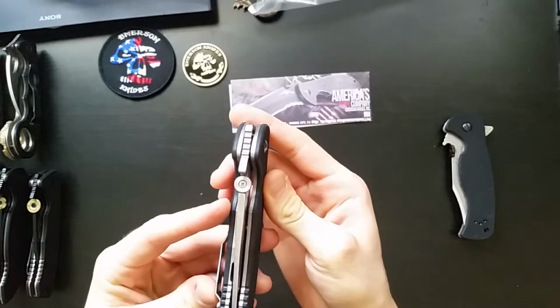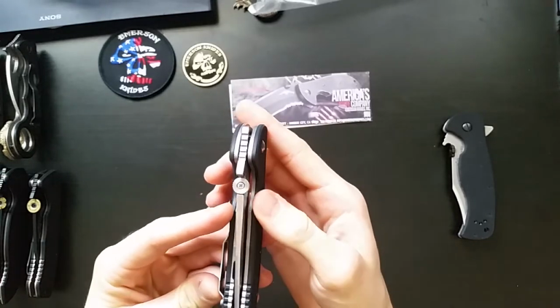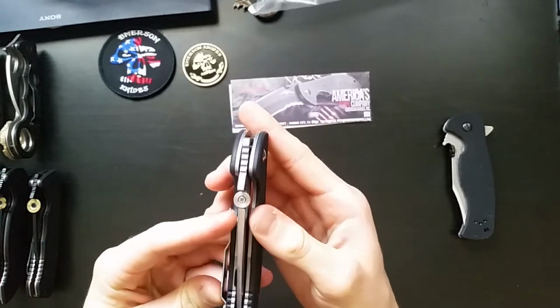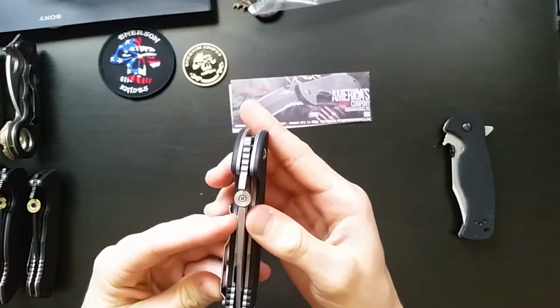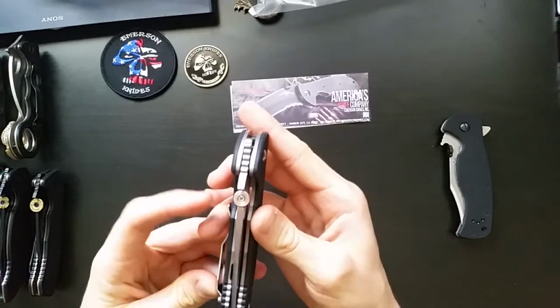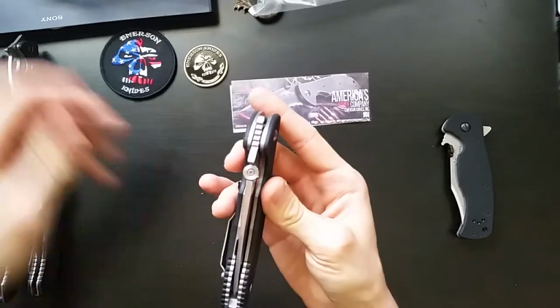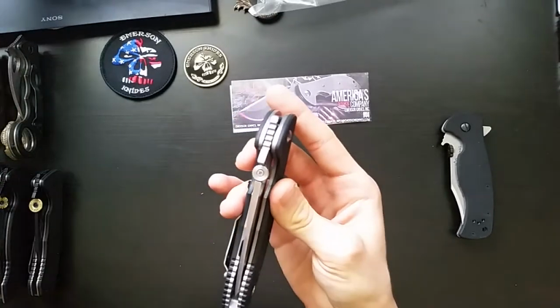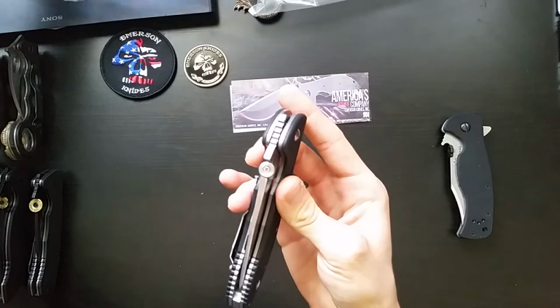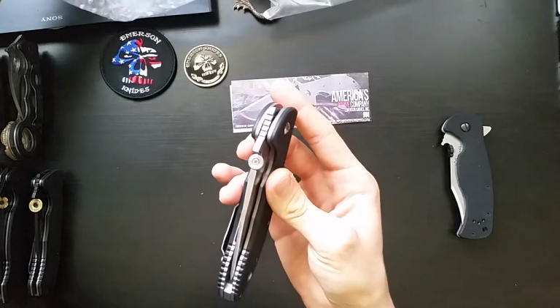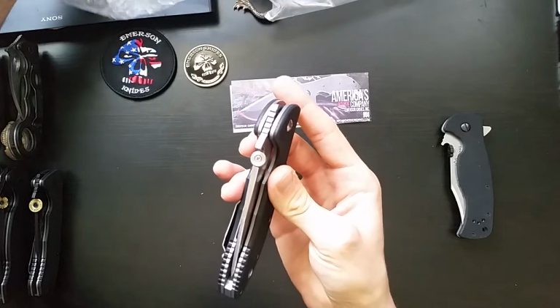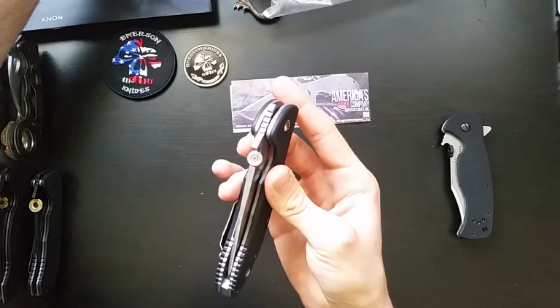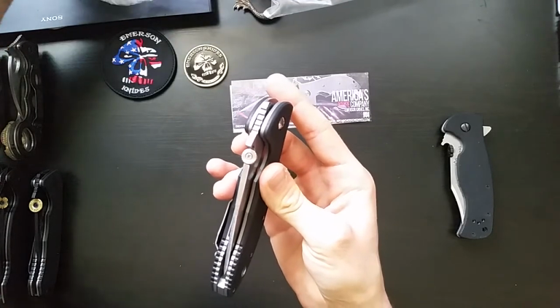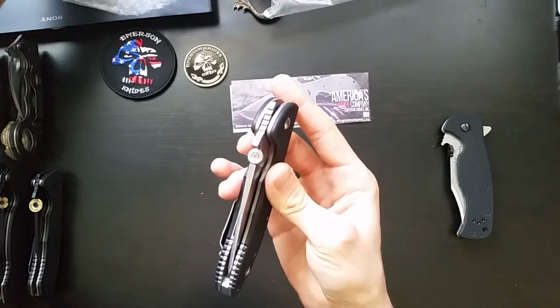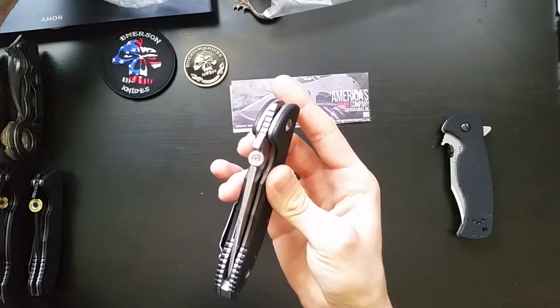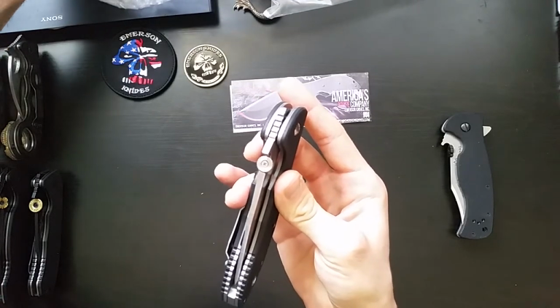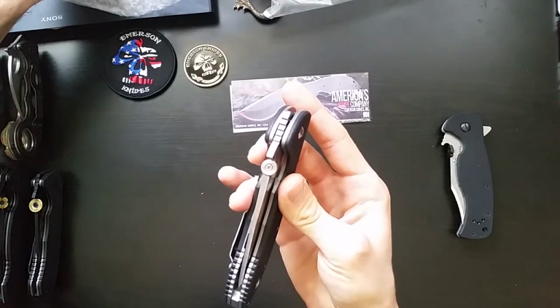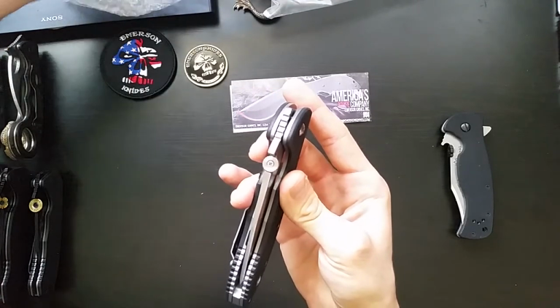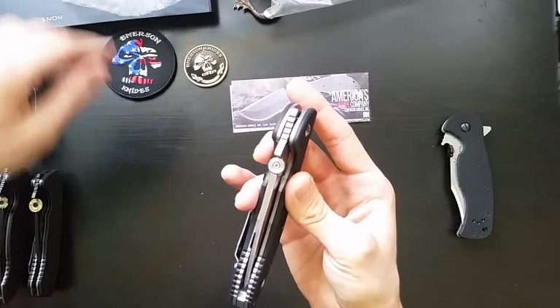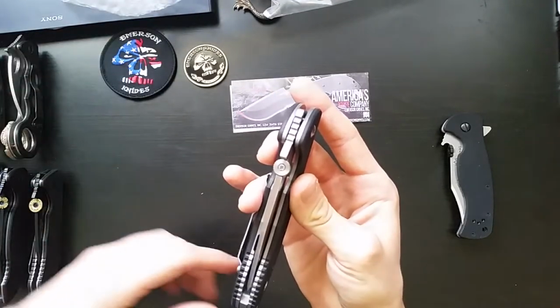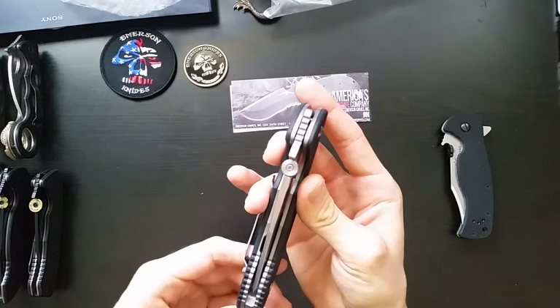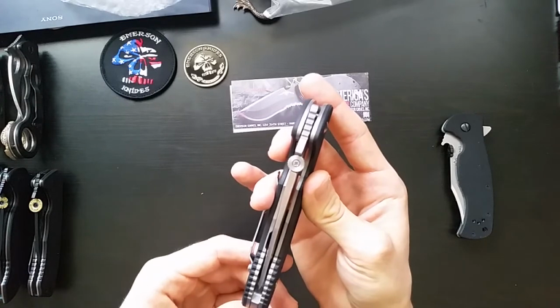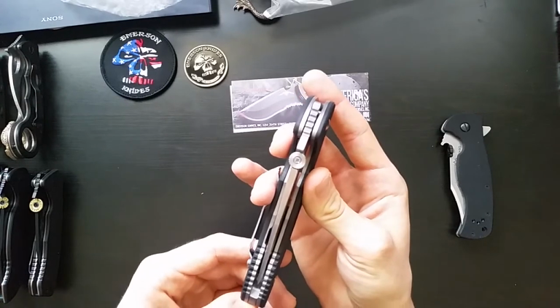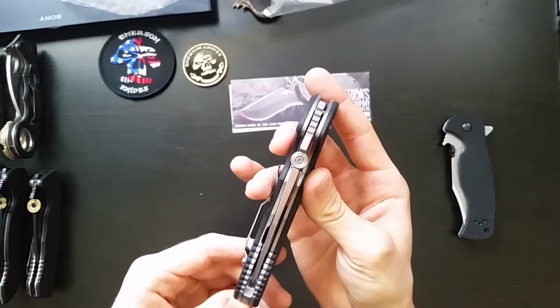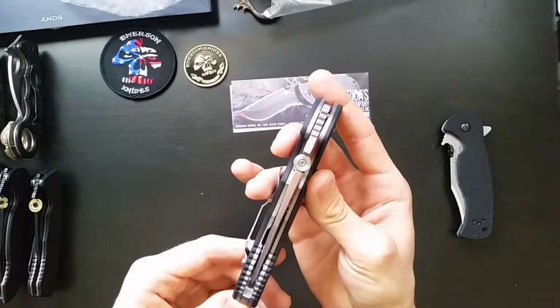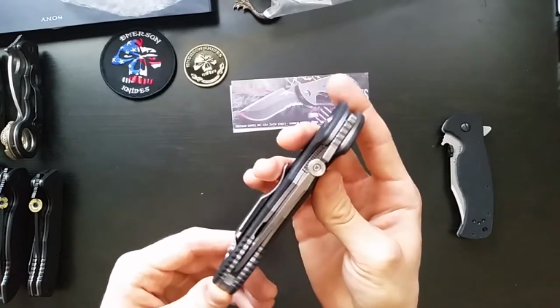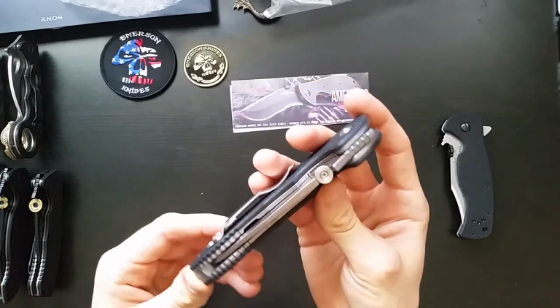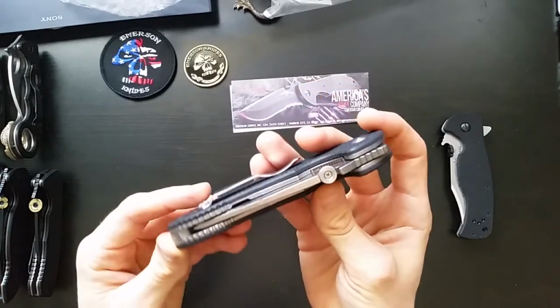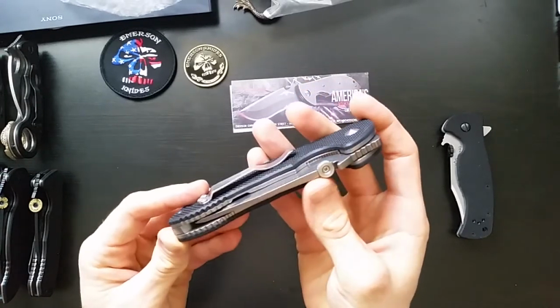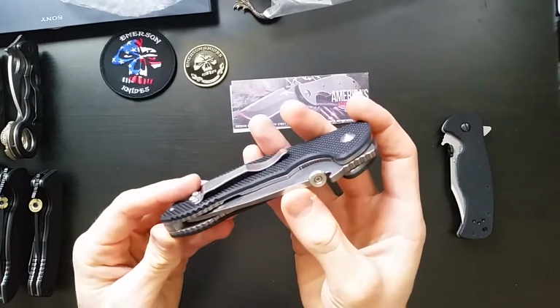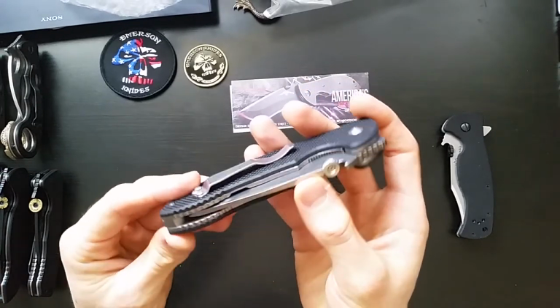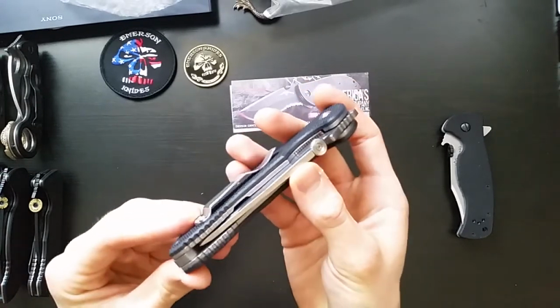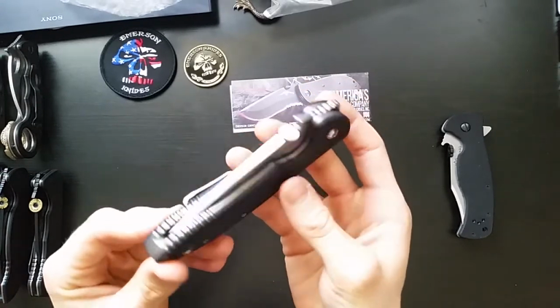Emerson's website says this is — I've got a sheet here — 0.125 inch thick slab. So that's a pretty hefty blade stock.